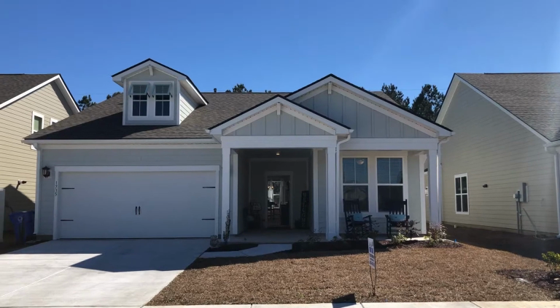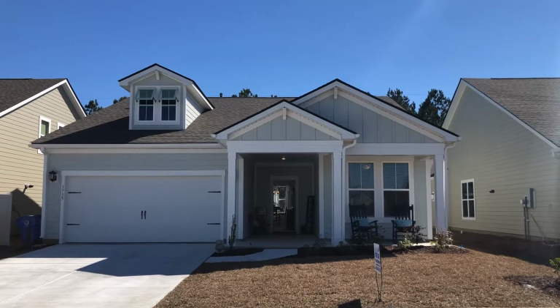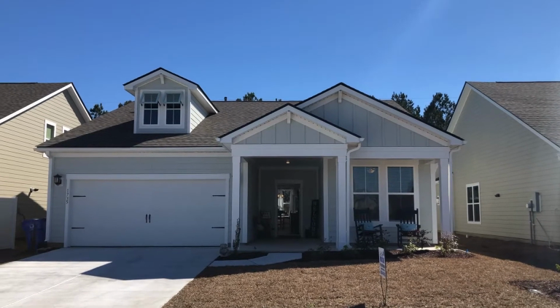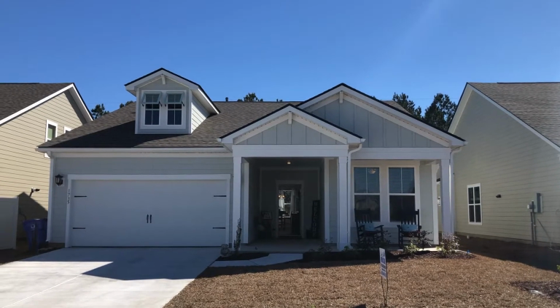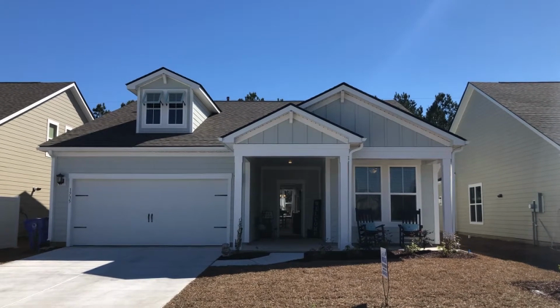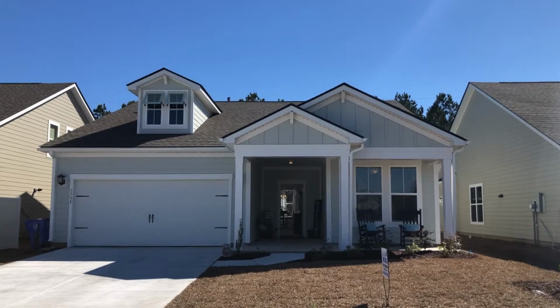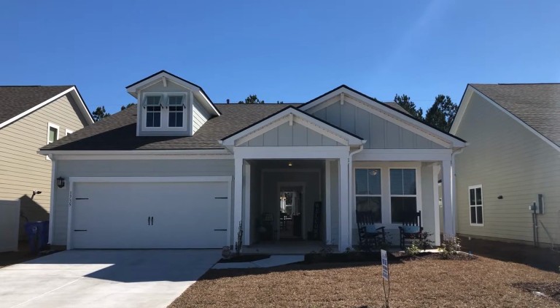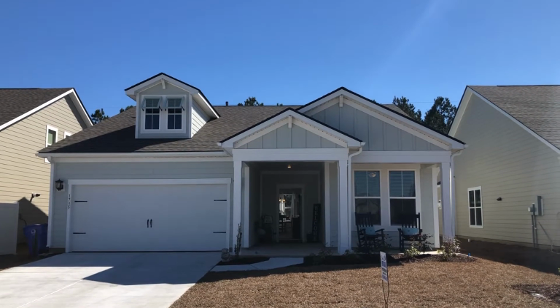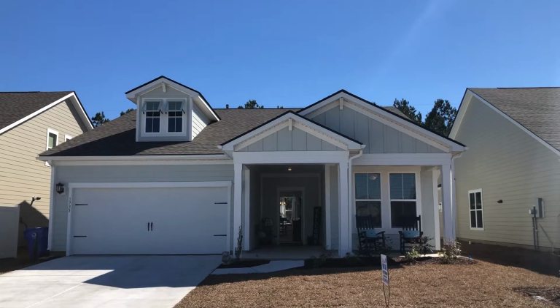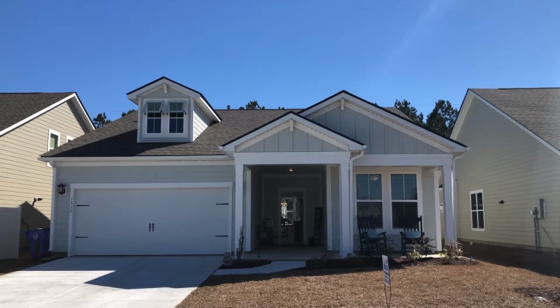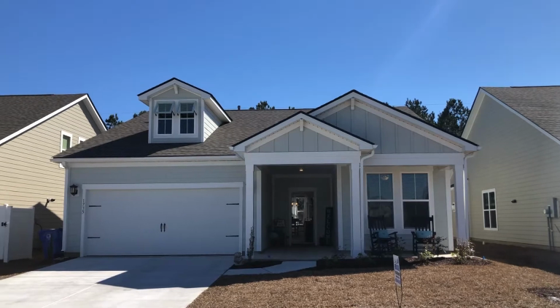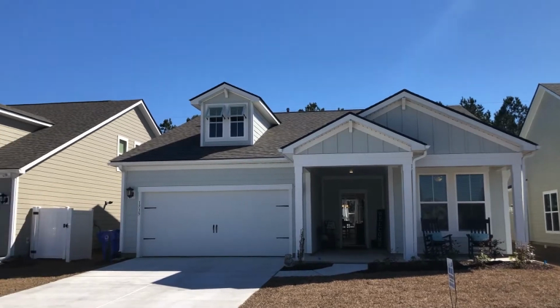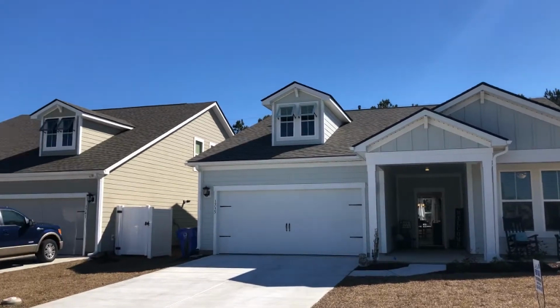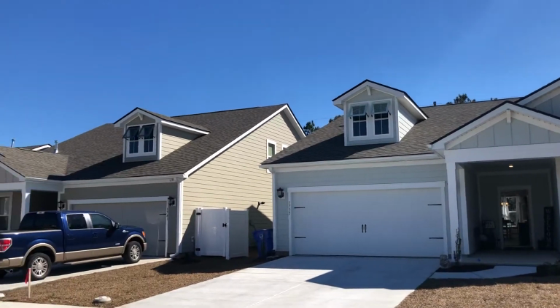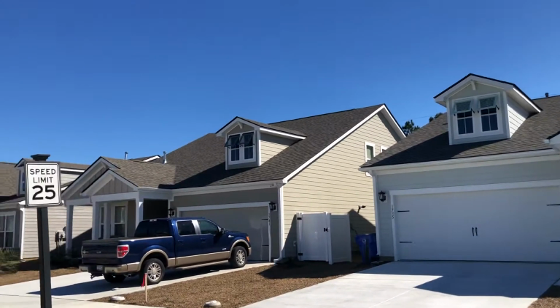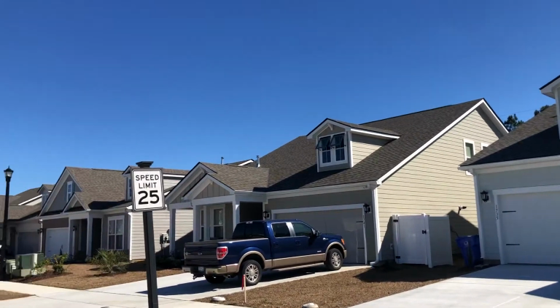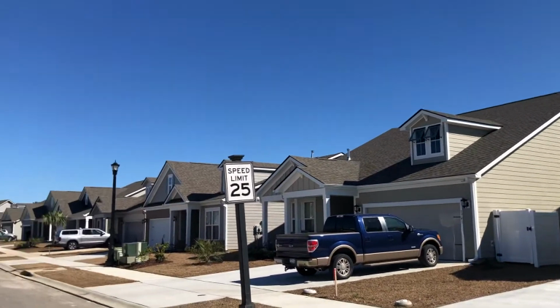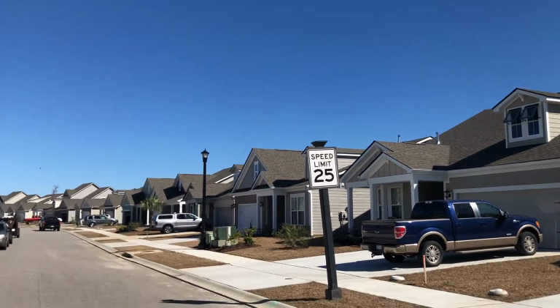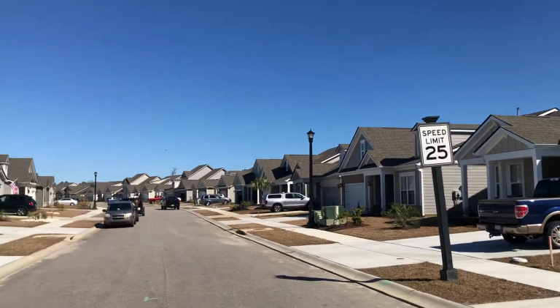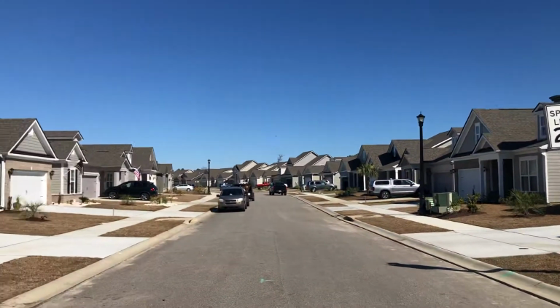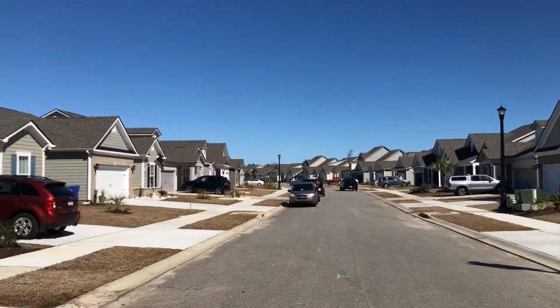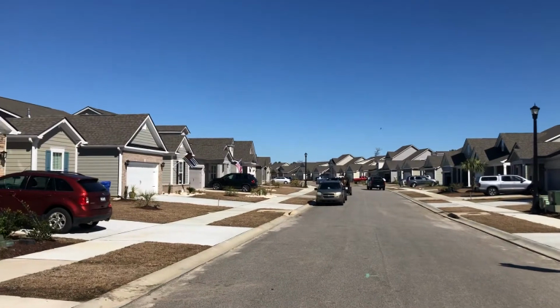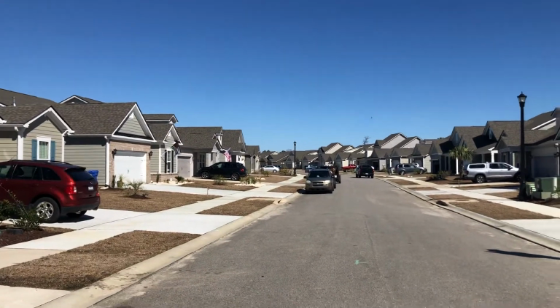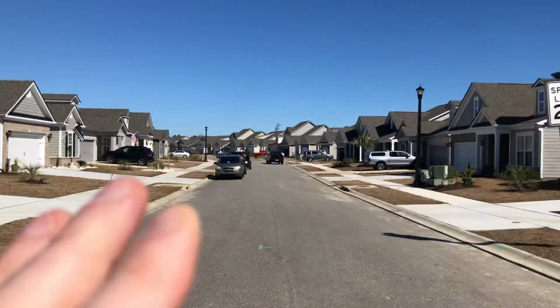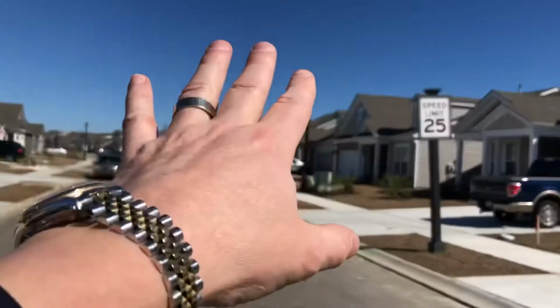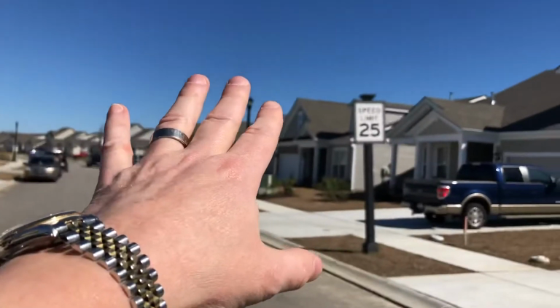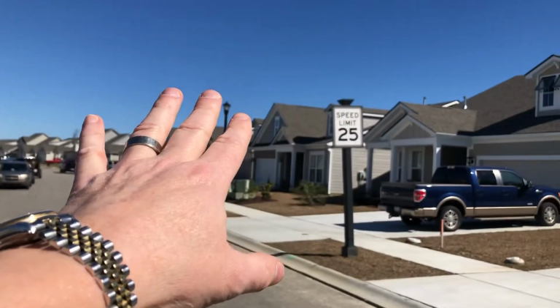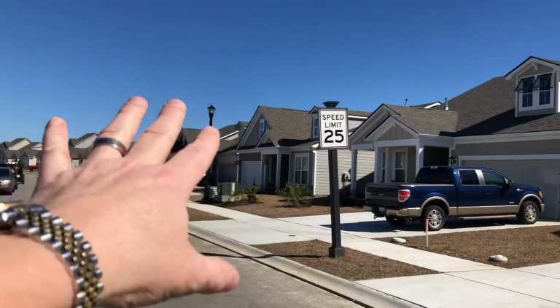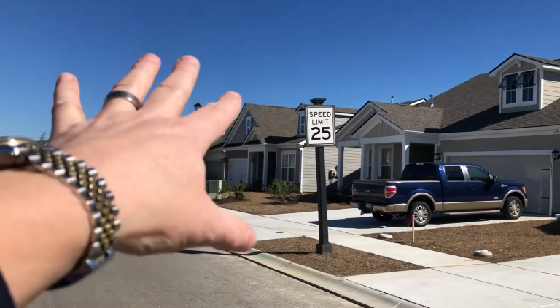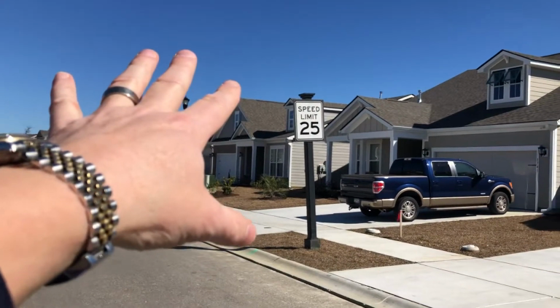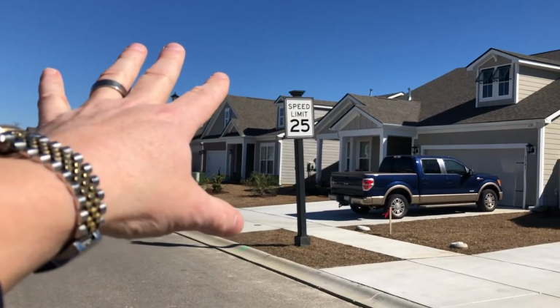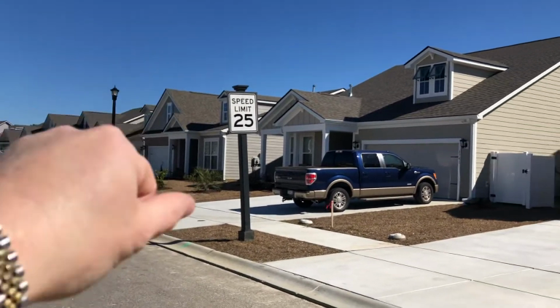We're going to take a quick look at 1735 Parish Way in the Park Place neighborhood at Market Common. This is a brand new community with really nice streetscapes. The shops and restaurants, the parks, the walking and biking trails are right down the street.